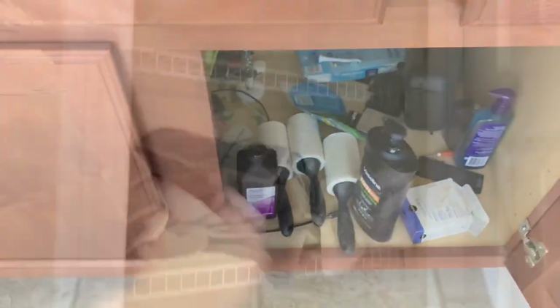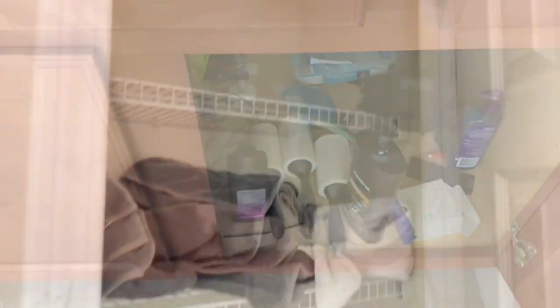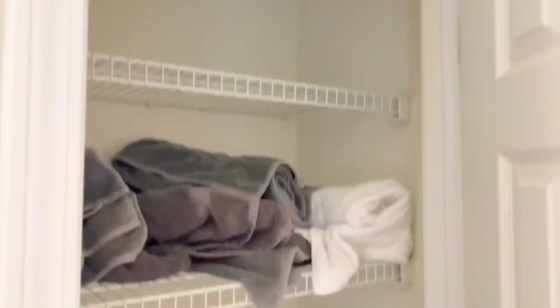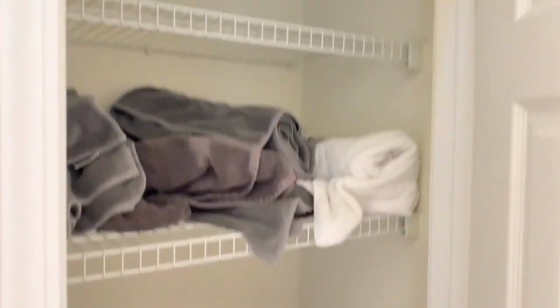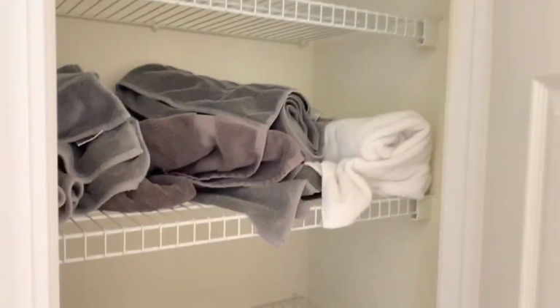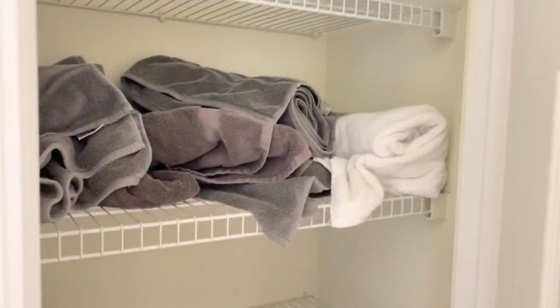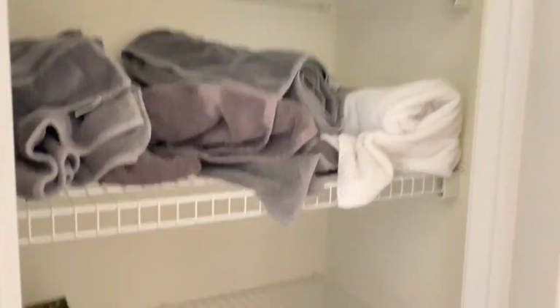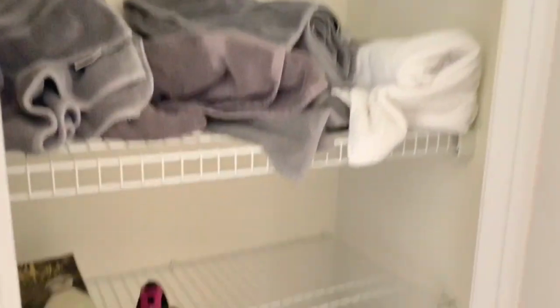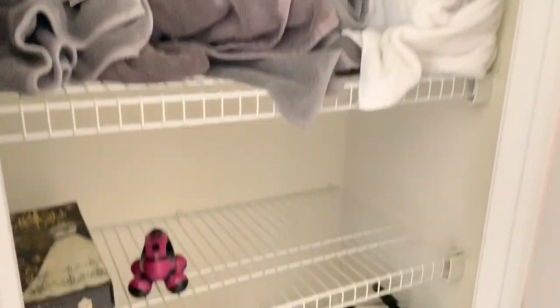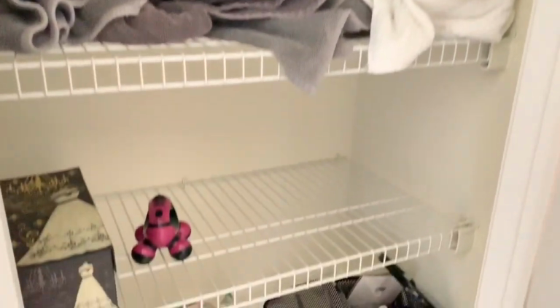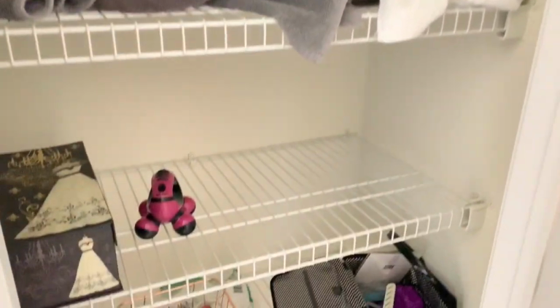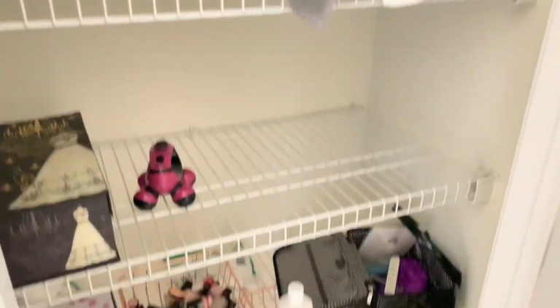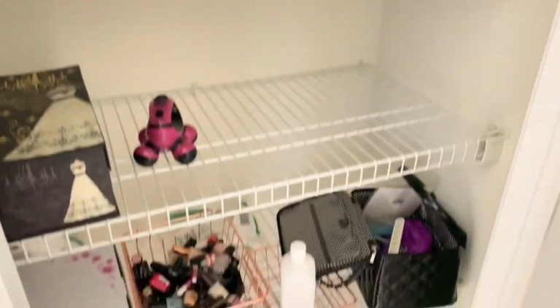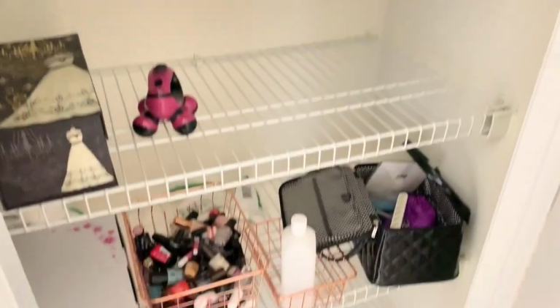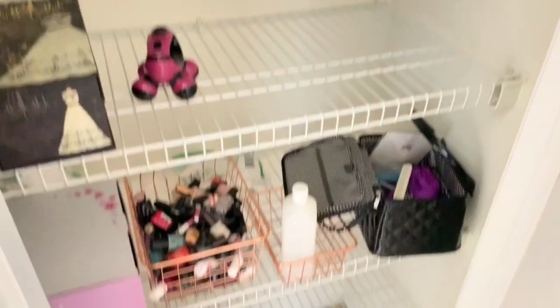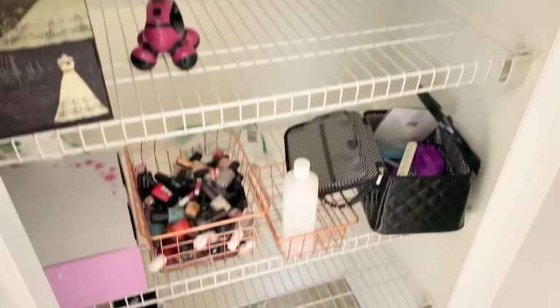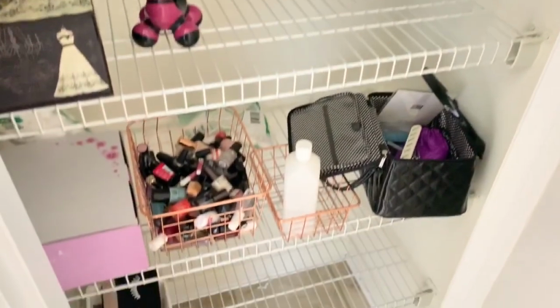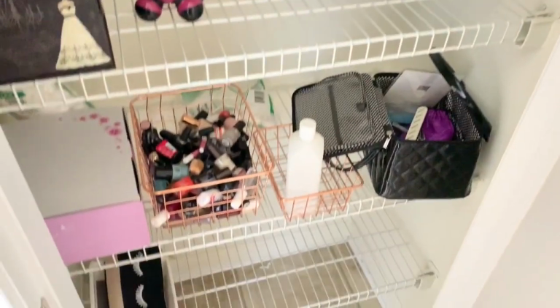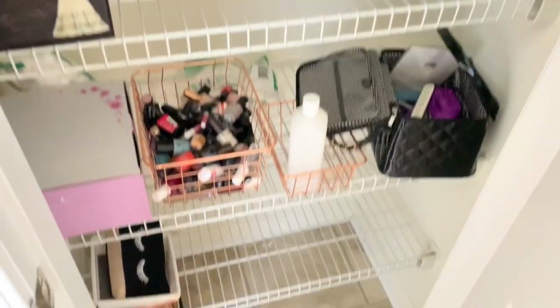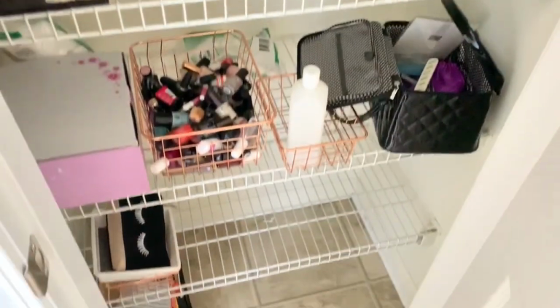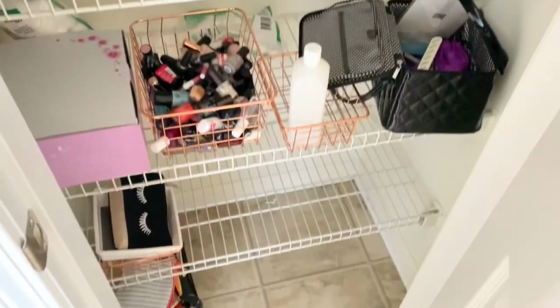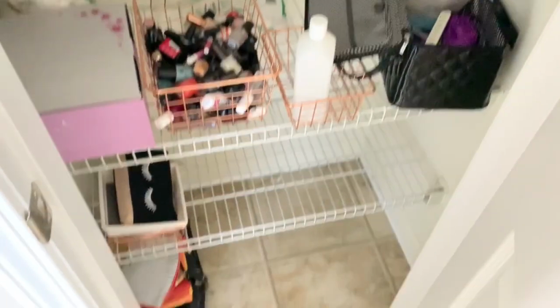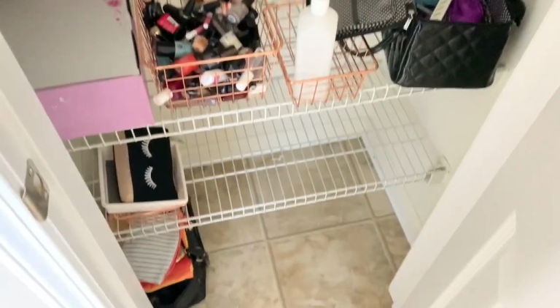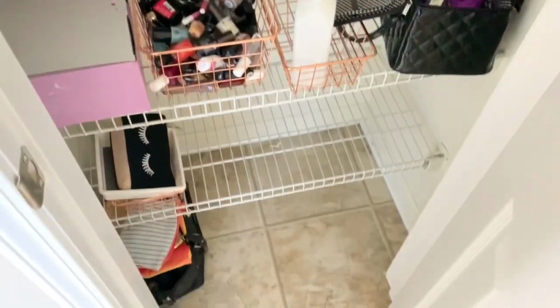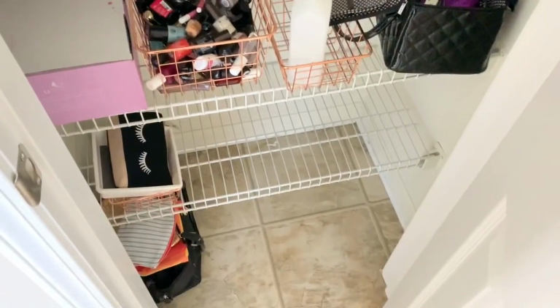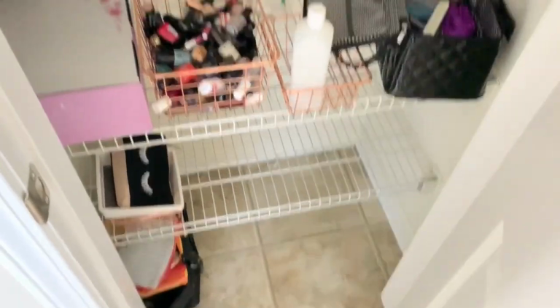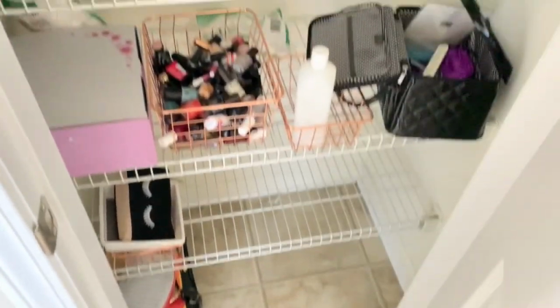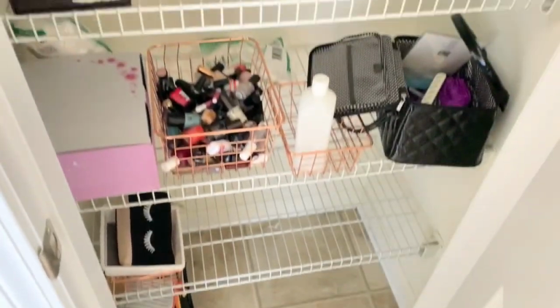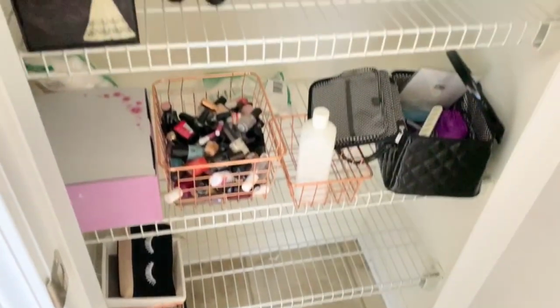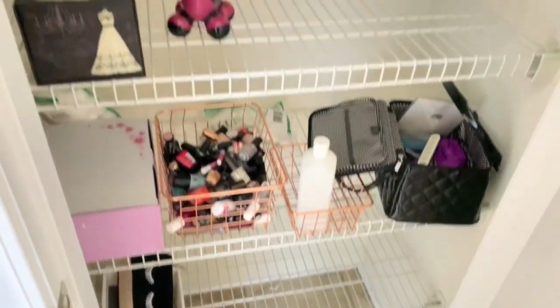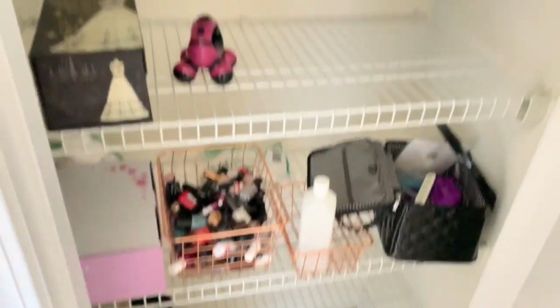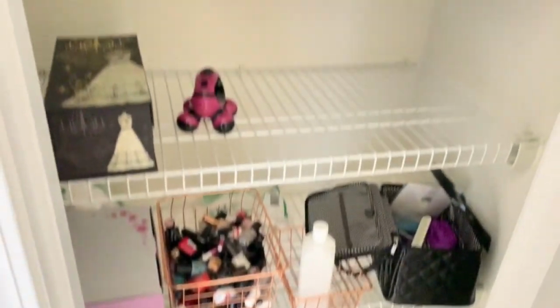For my linen closet, it really wasn't too bad but it definitely needed to be organized. This is a before shot of how my linen closet is looking.